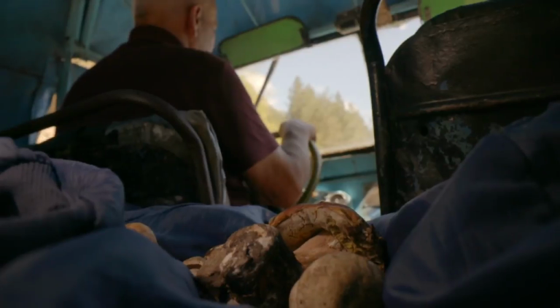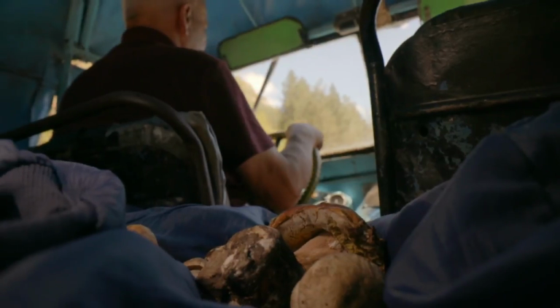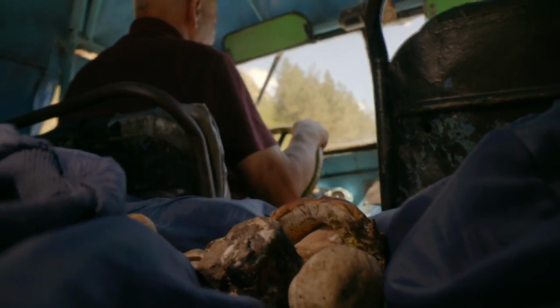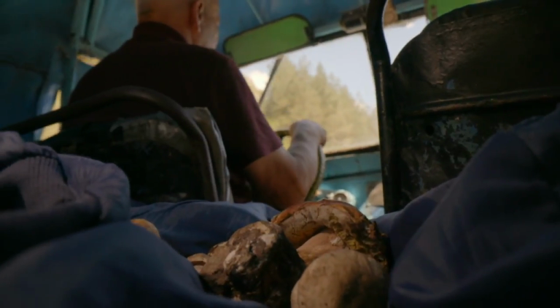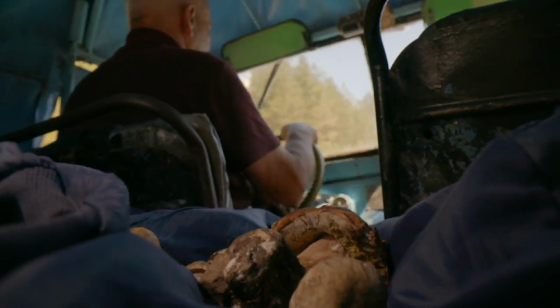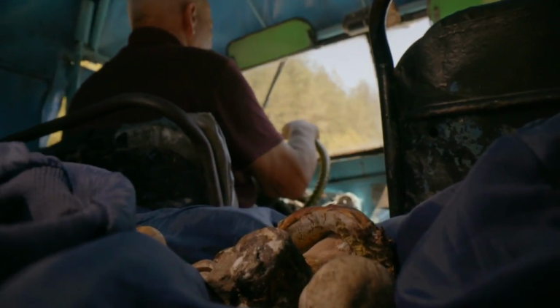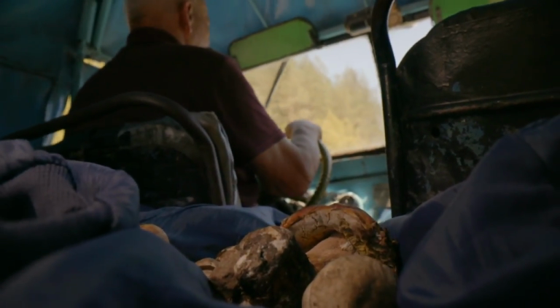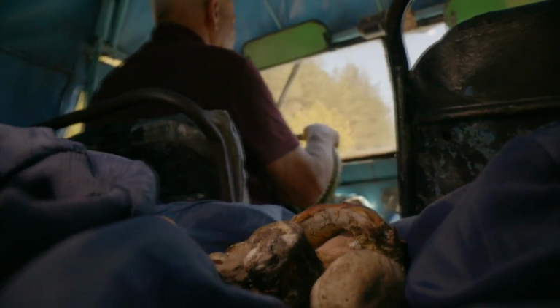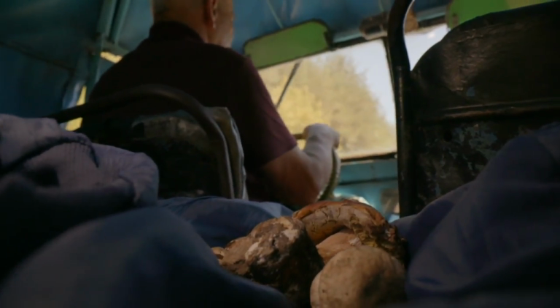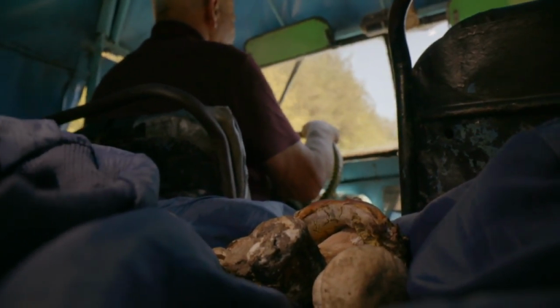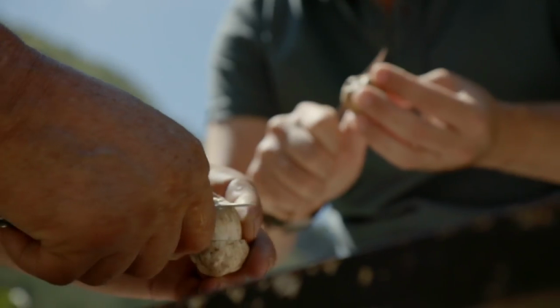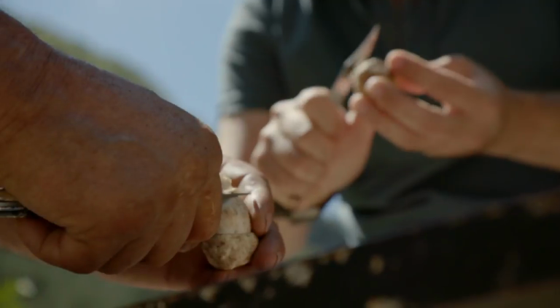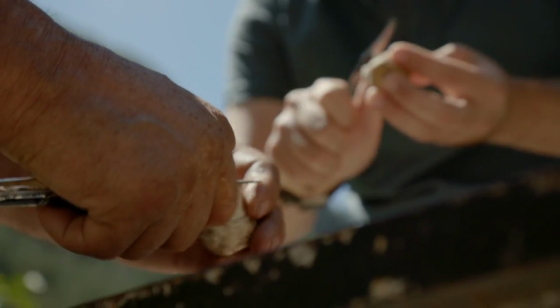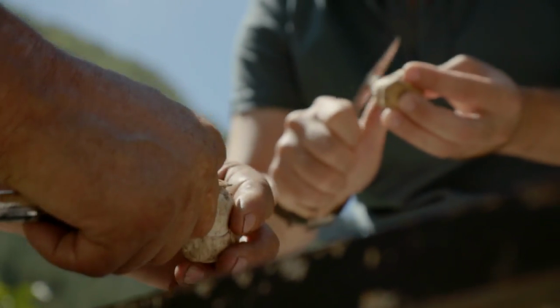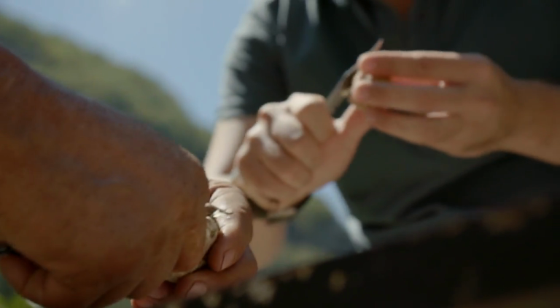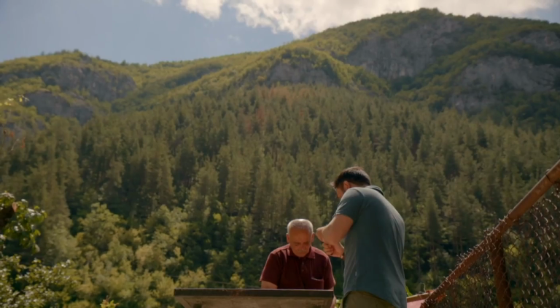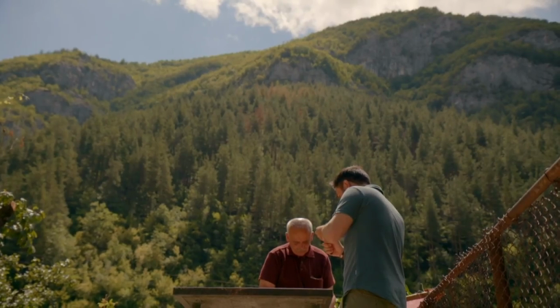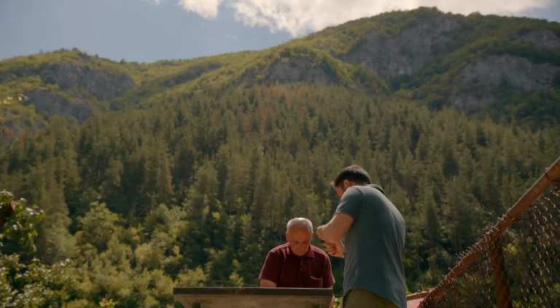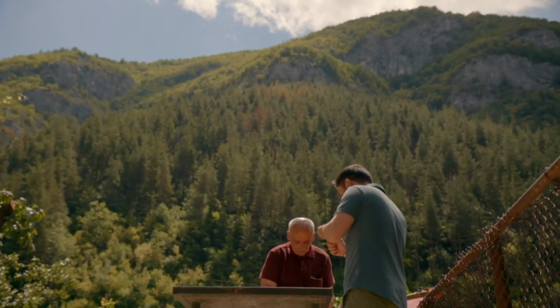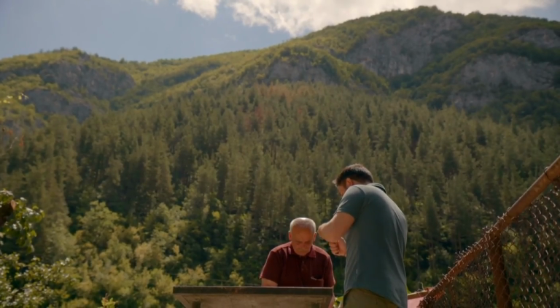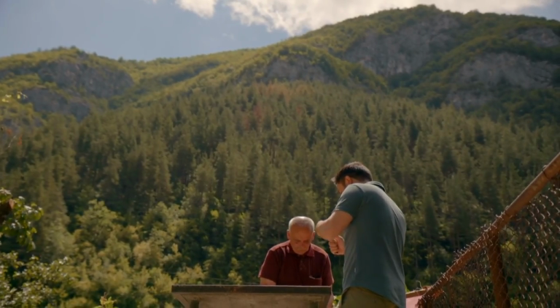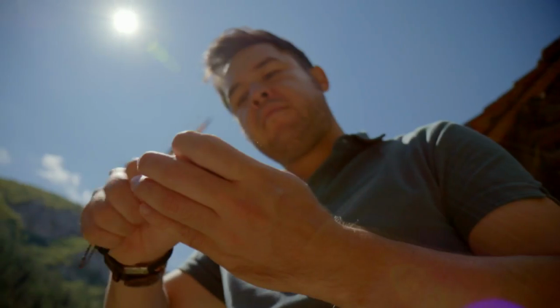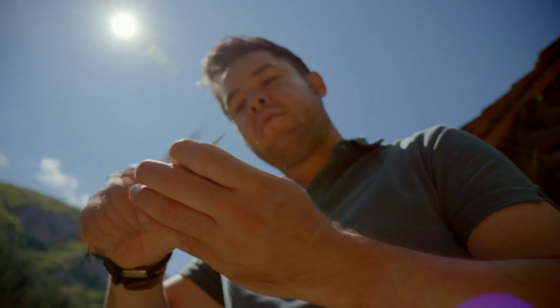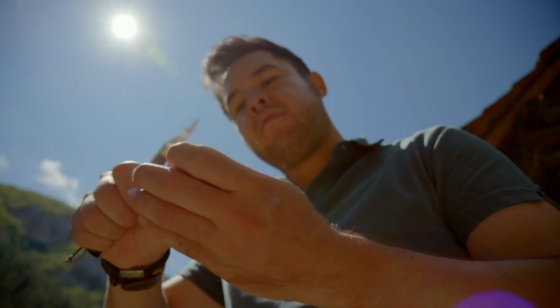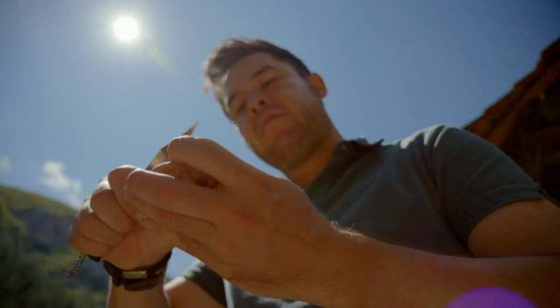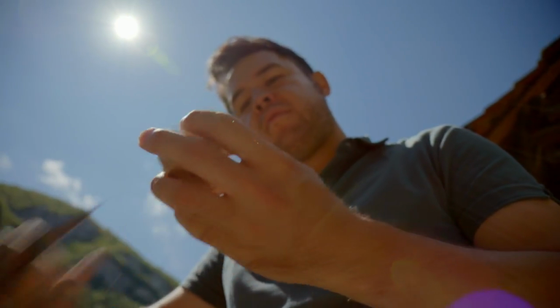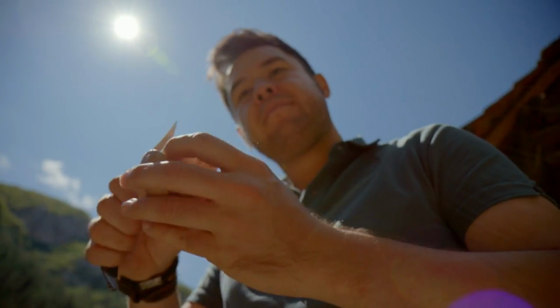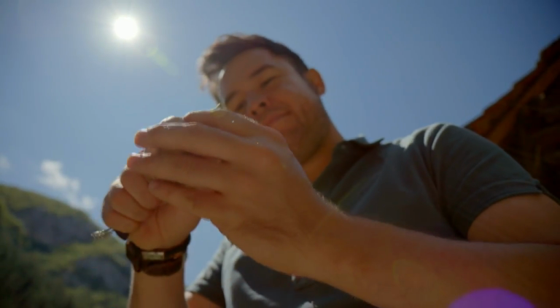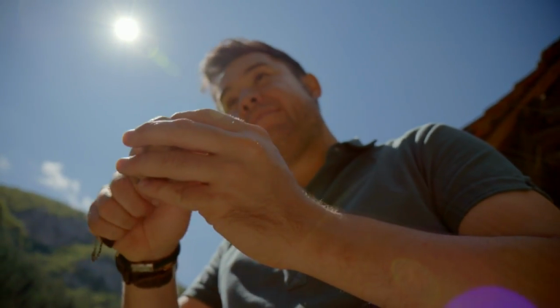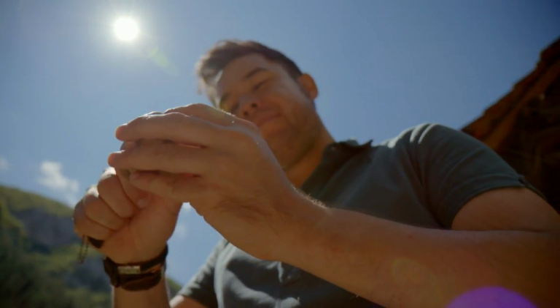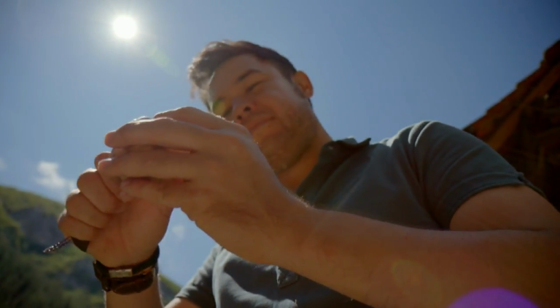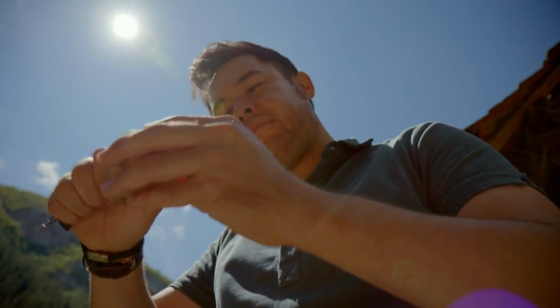Surprisingly, we've discovered that mushrooms are a potential source of vitamin D. Just like us, they need this vitamin to survive, and they use it as protection from the sun's harmful rays.